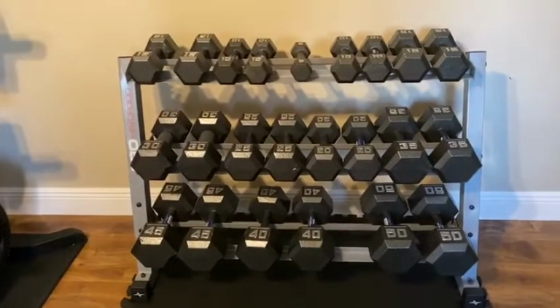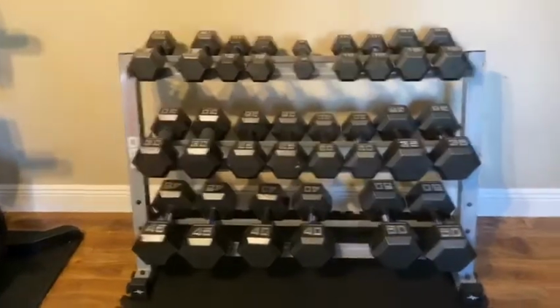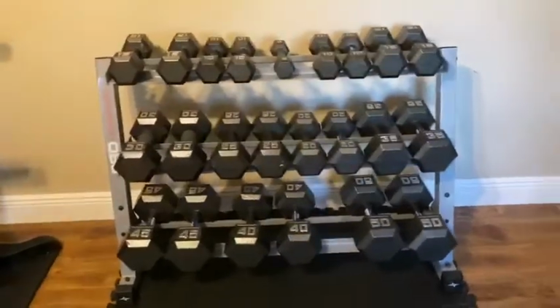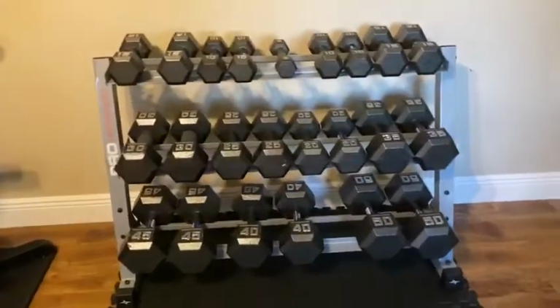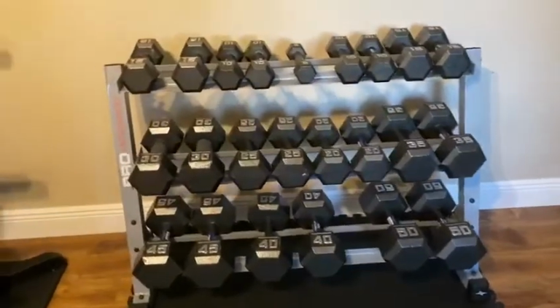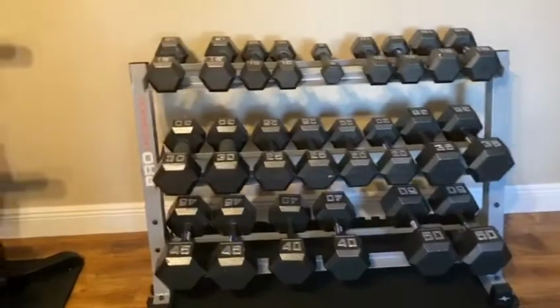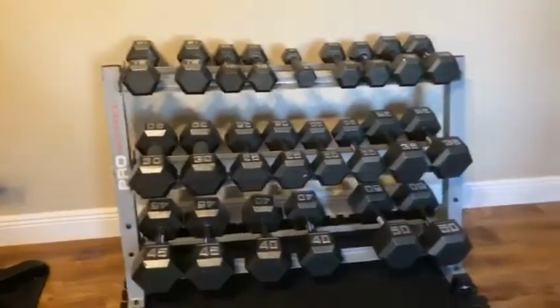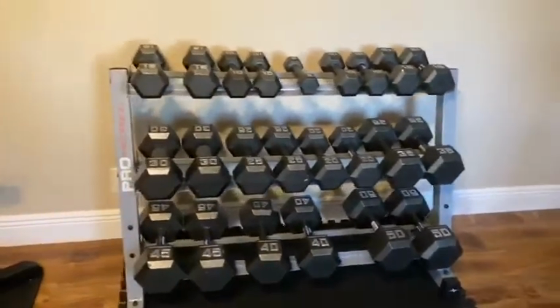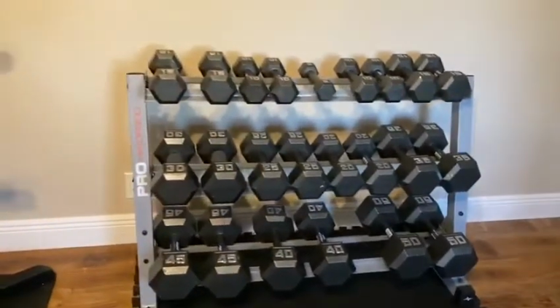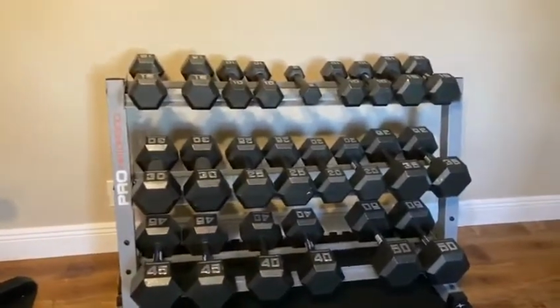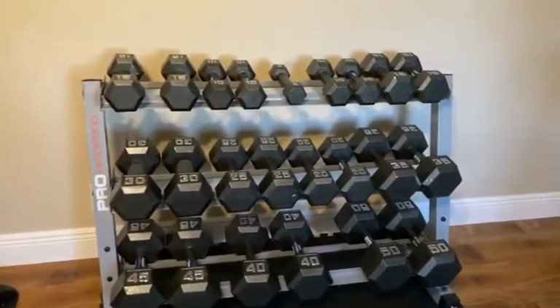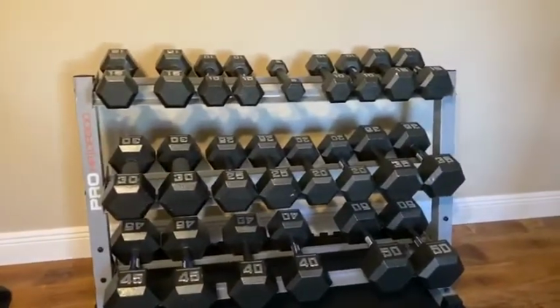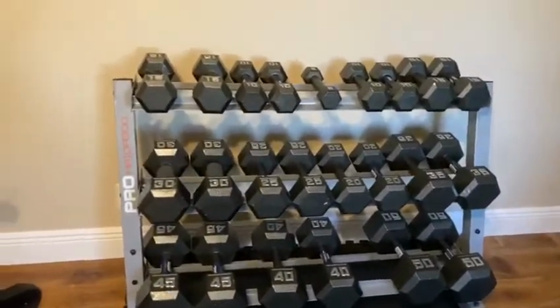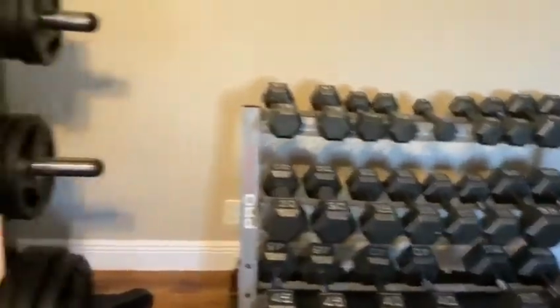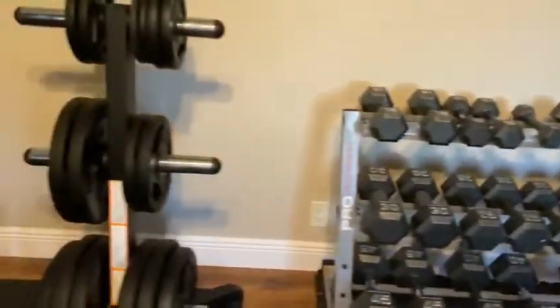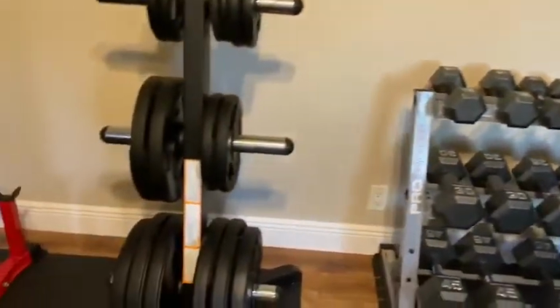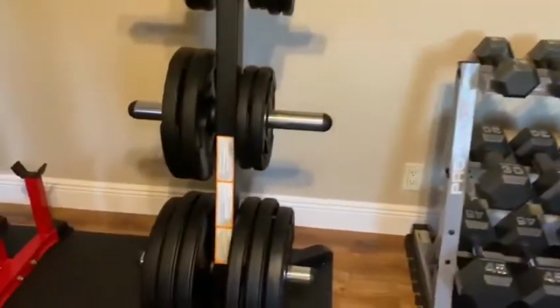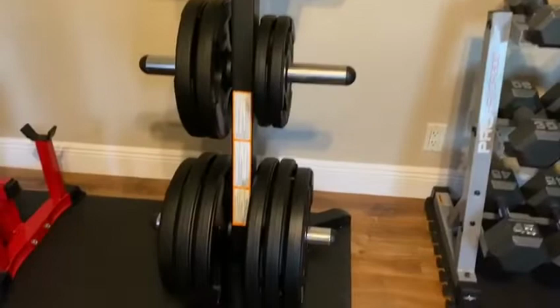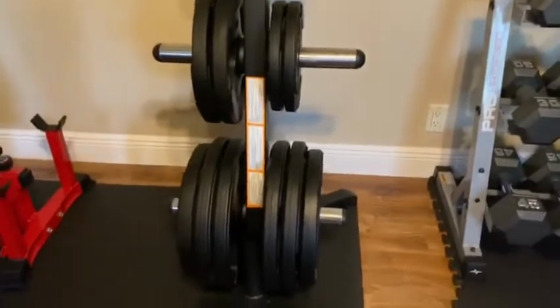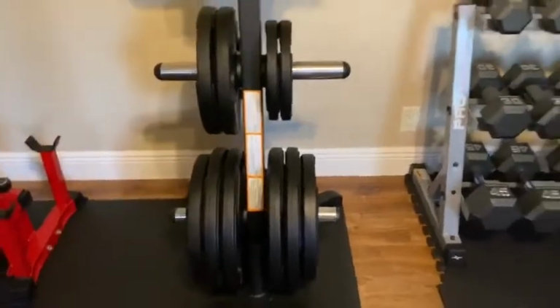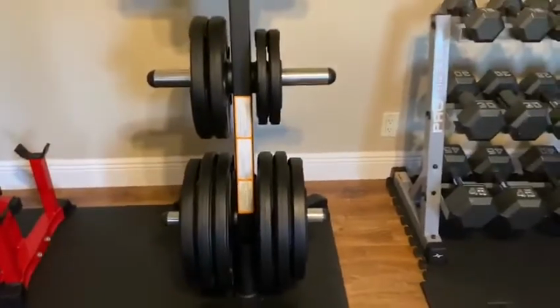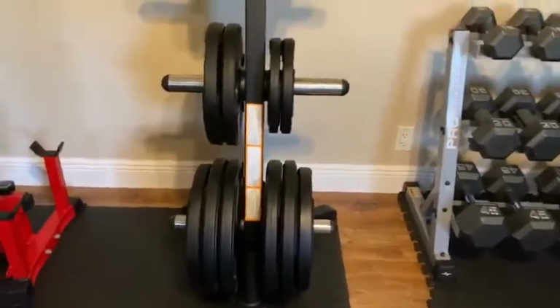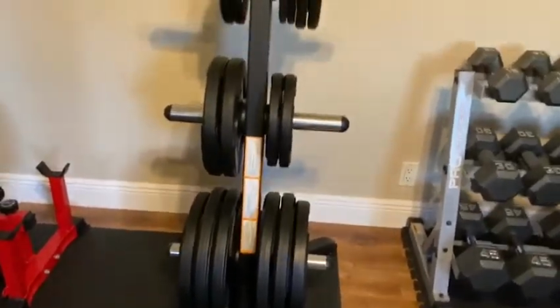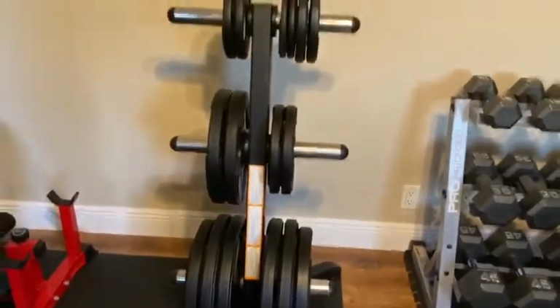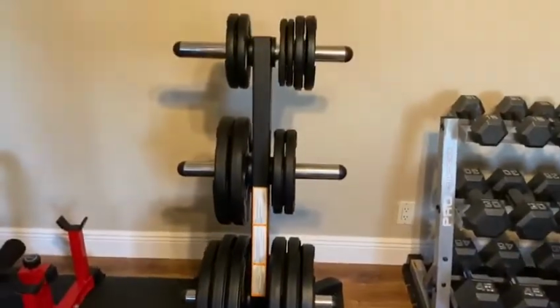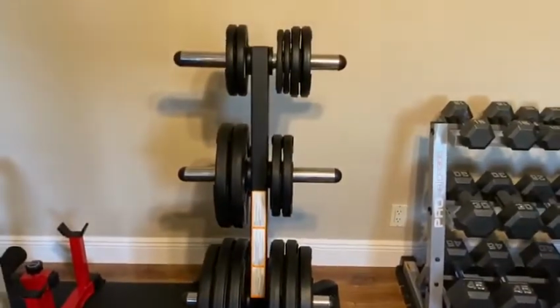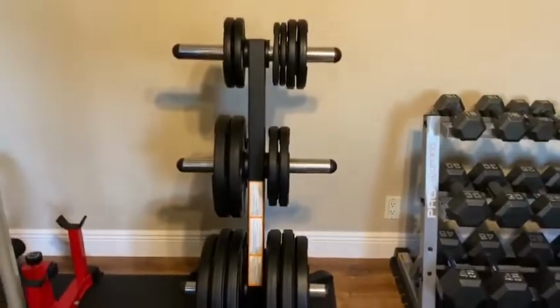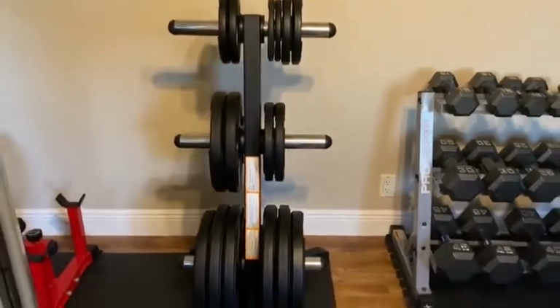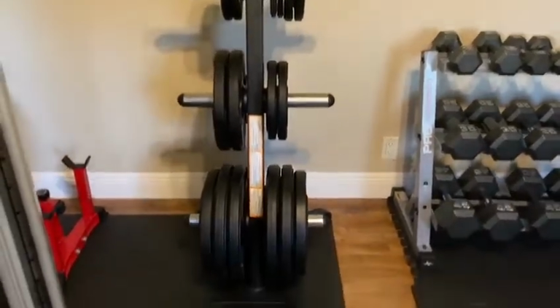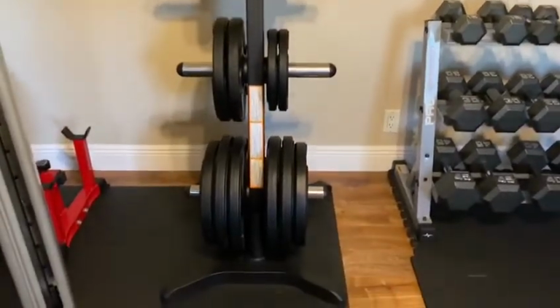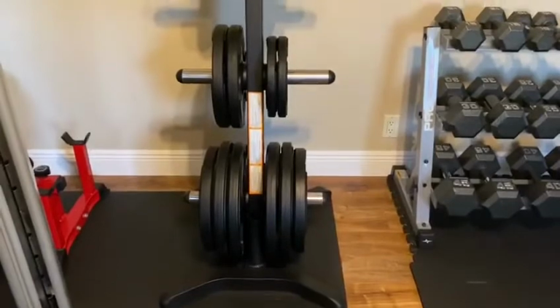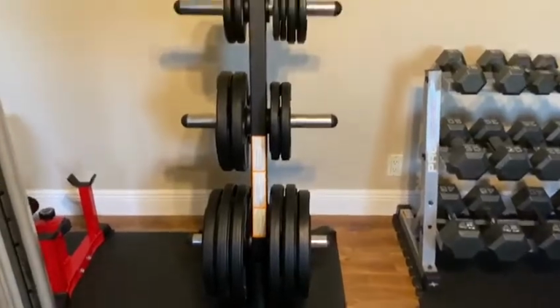So these are just some of my free weights that I have — it goes up to 50 pounds. This is another weight tree that holds all the weights that I need, at least right now.